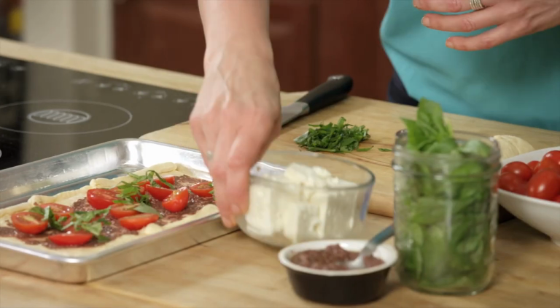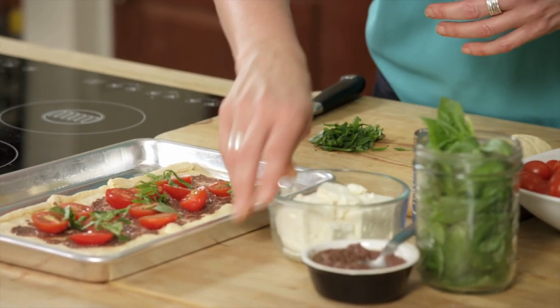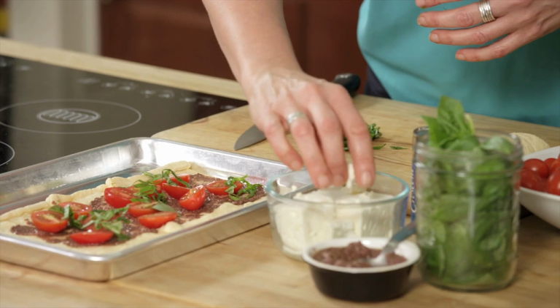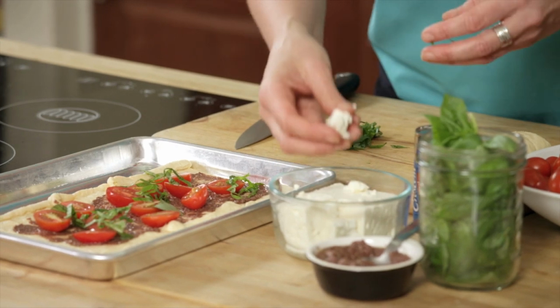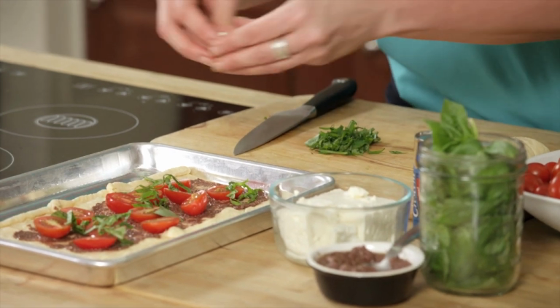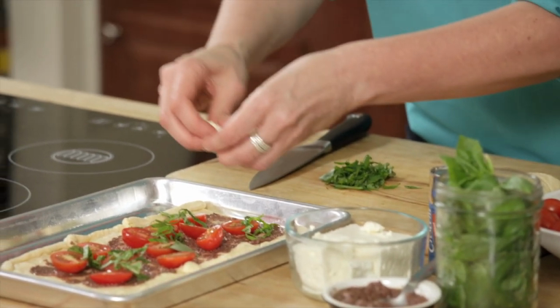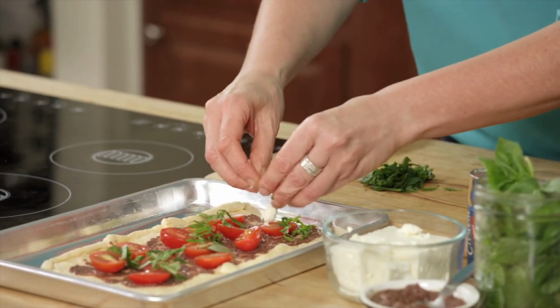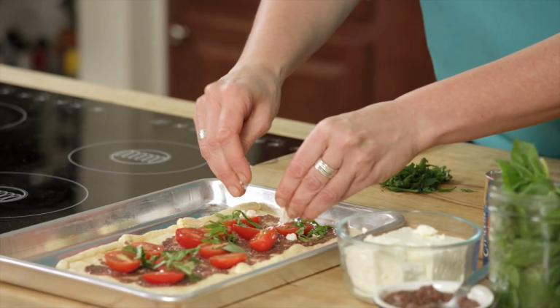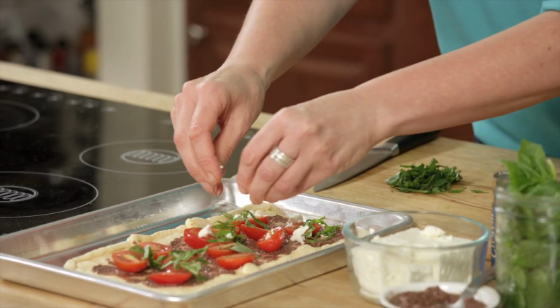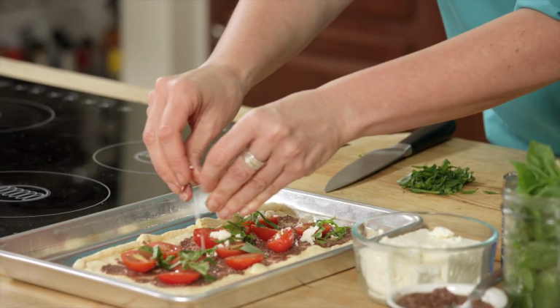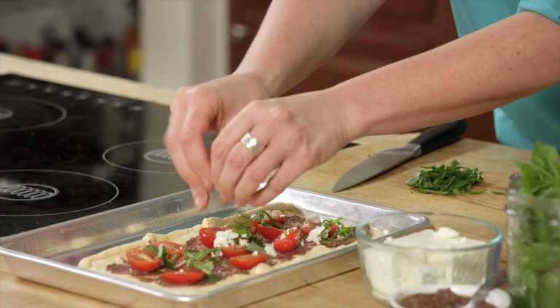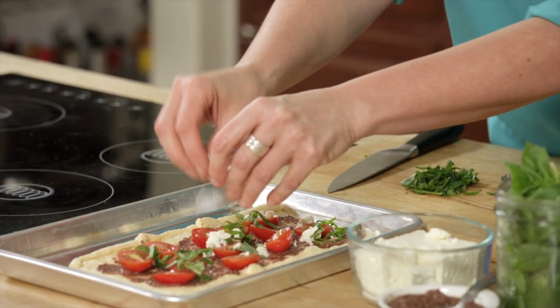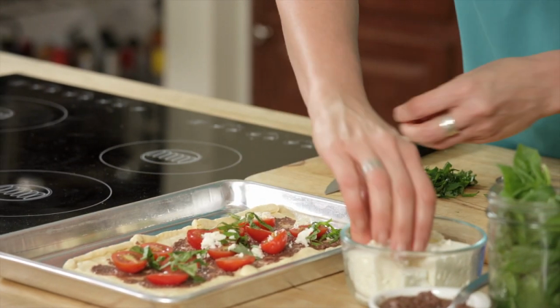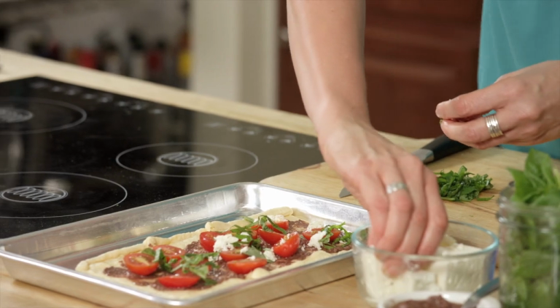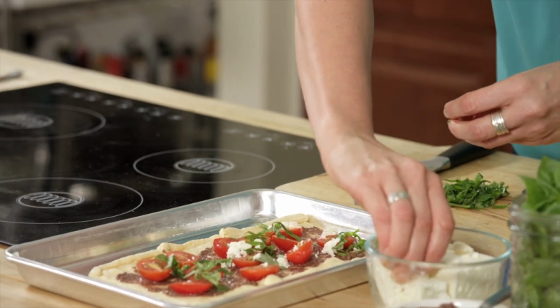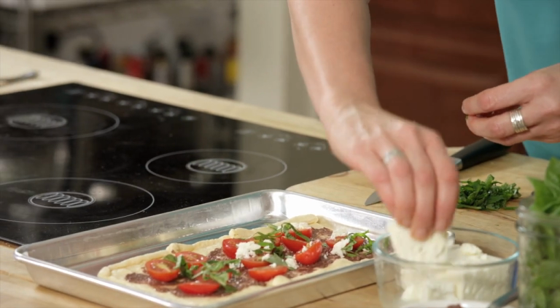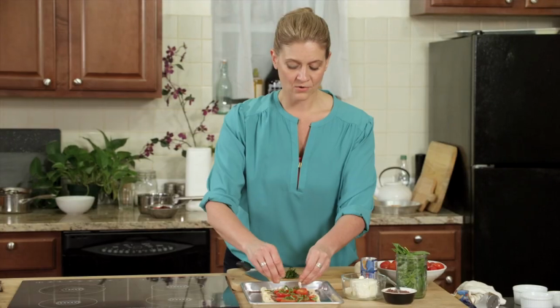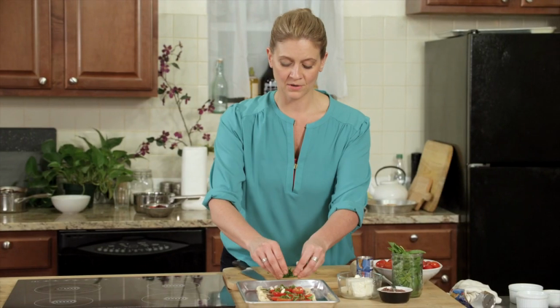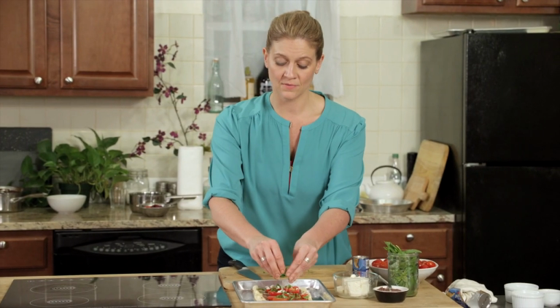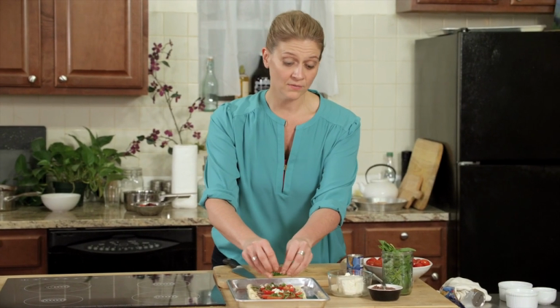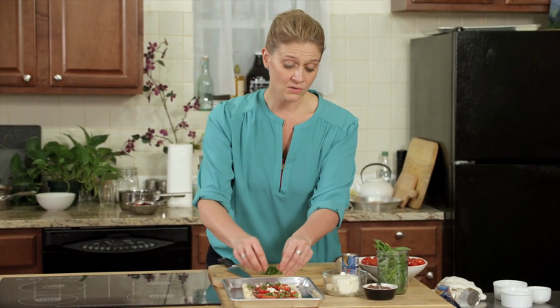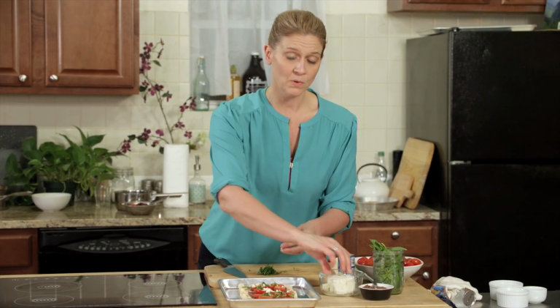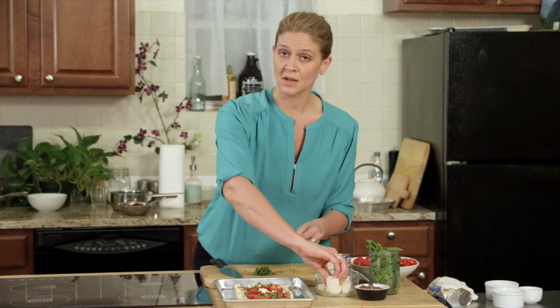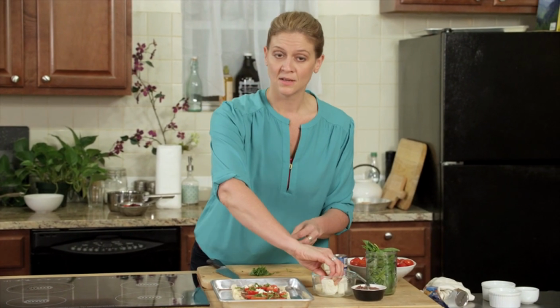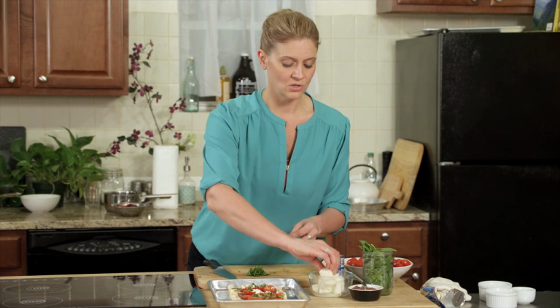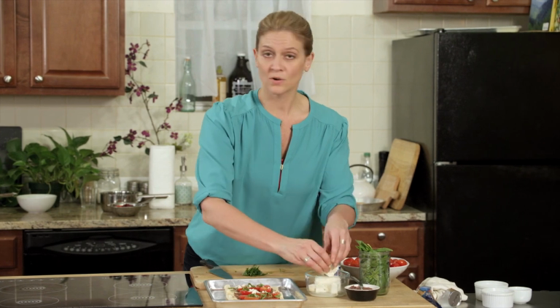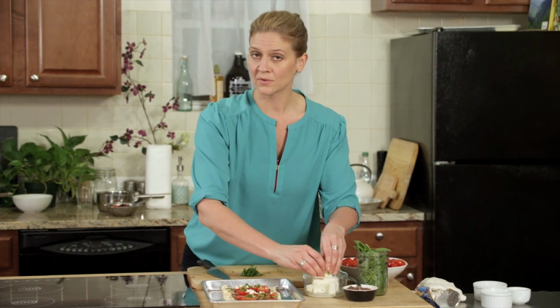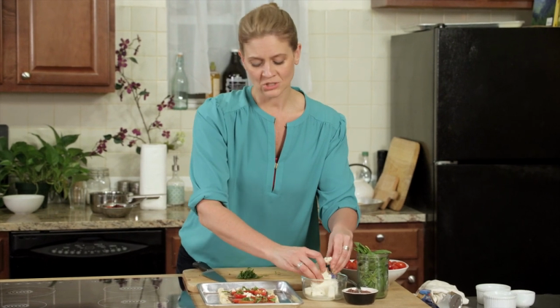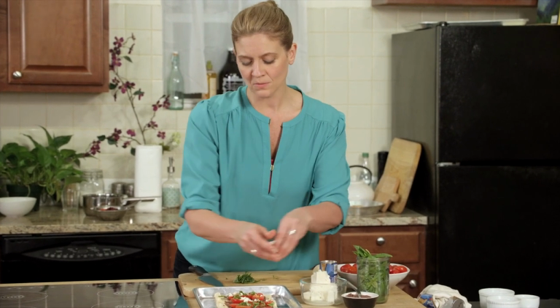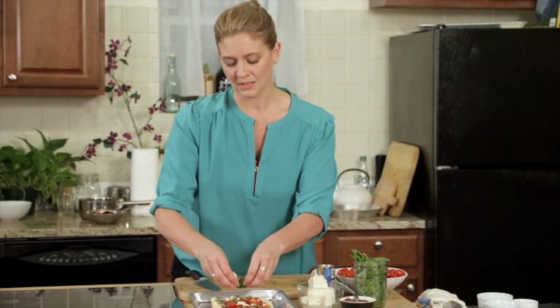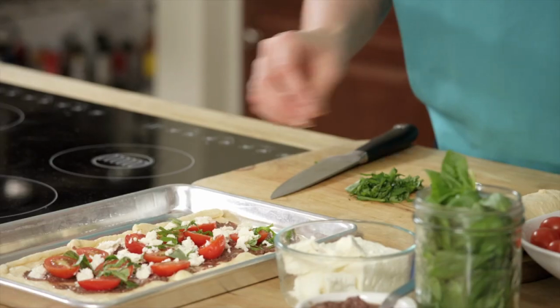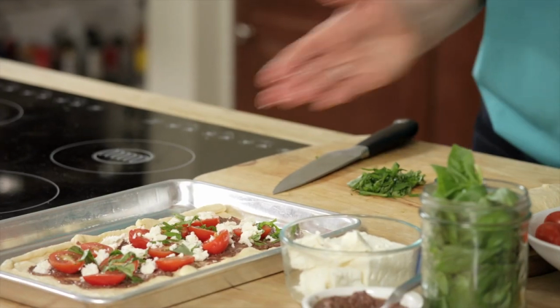I'm going to use feta cheese. I like feta, especially on a dough like this, because it's not as moist. Use your hands to crumble it over. If you don't love feta, you could use parmesan or provolone — pick a cheese that you really, really love. And that's it.